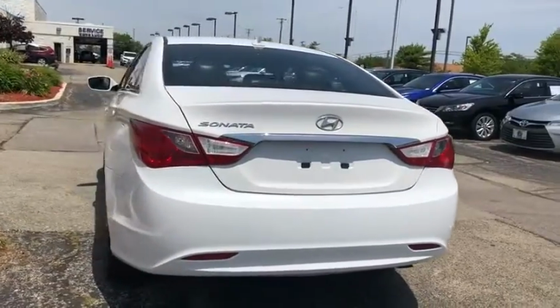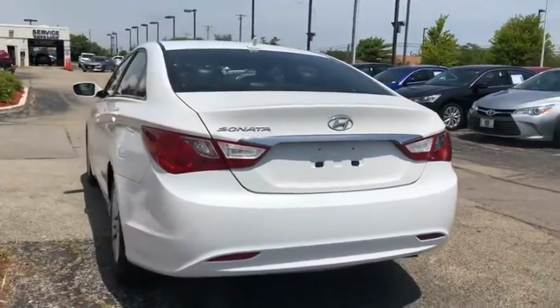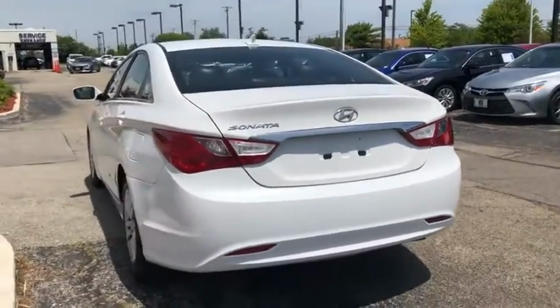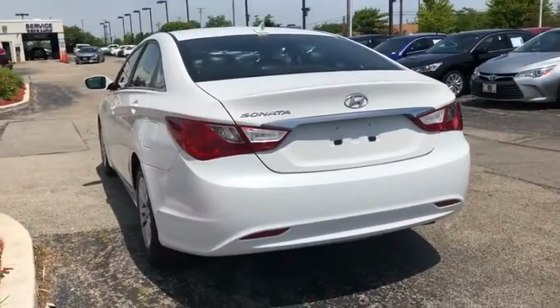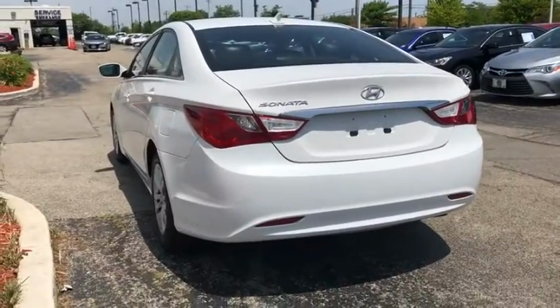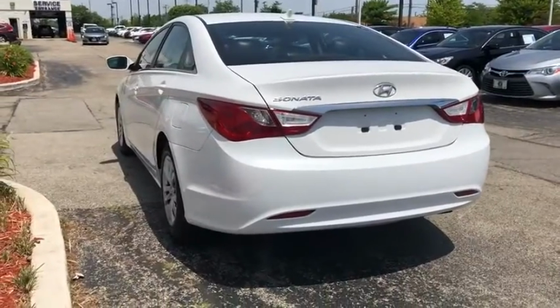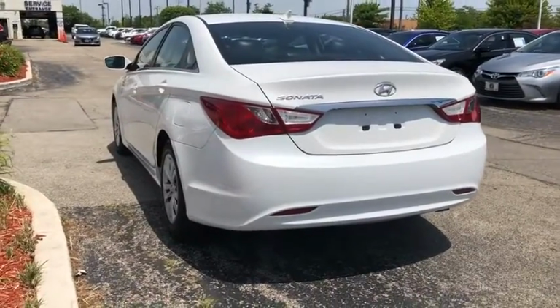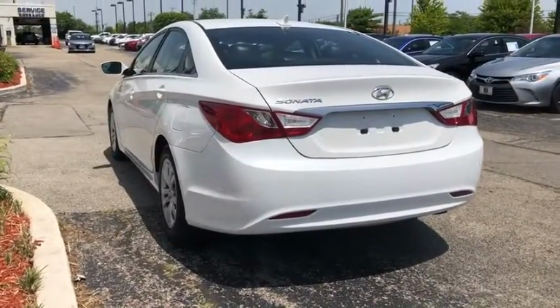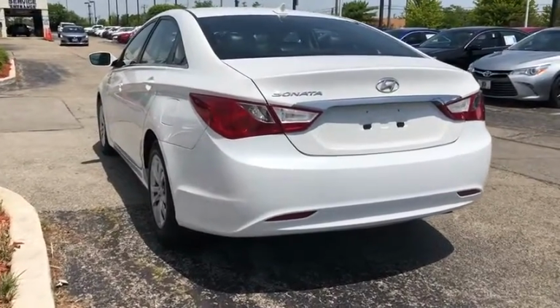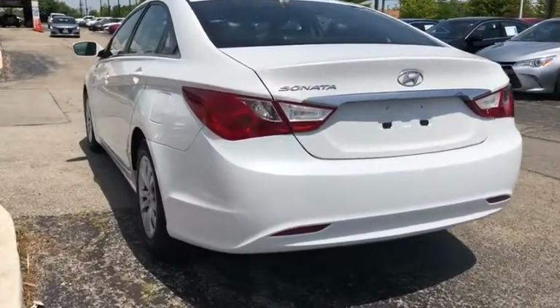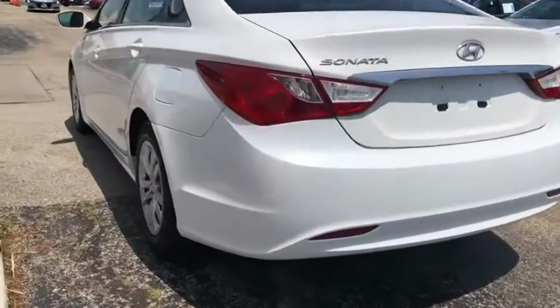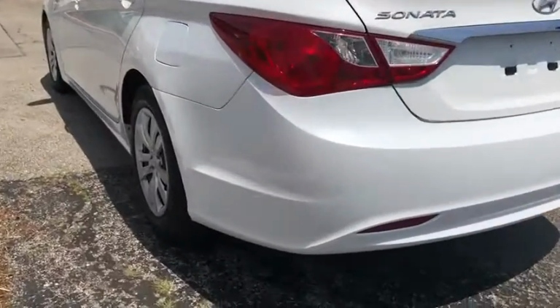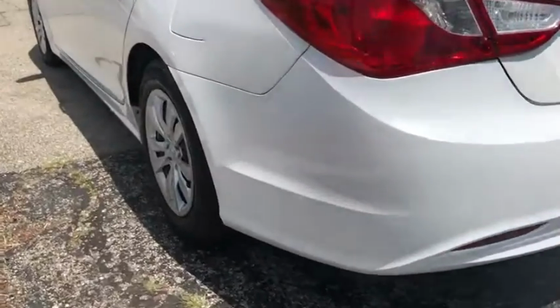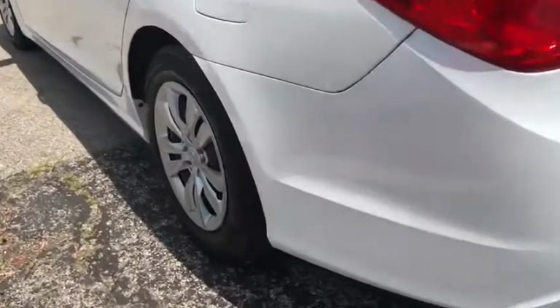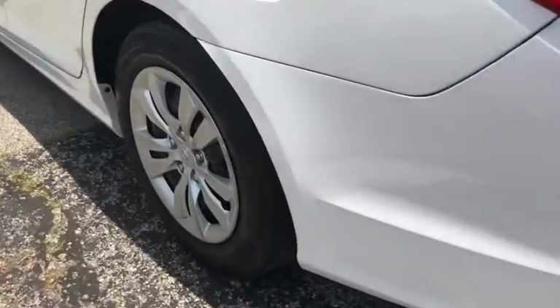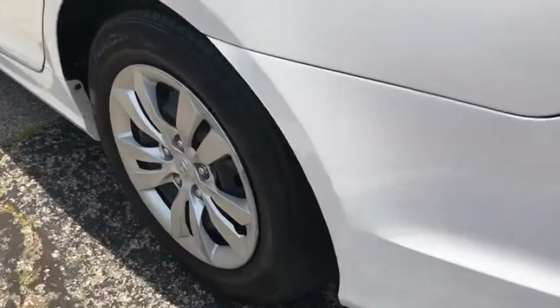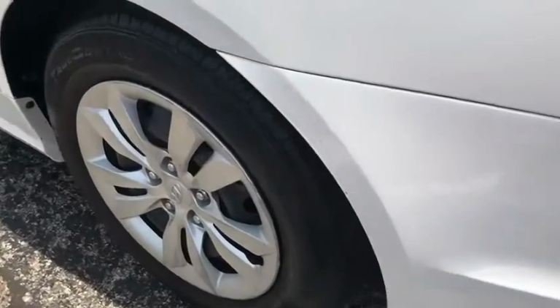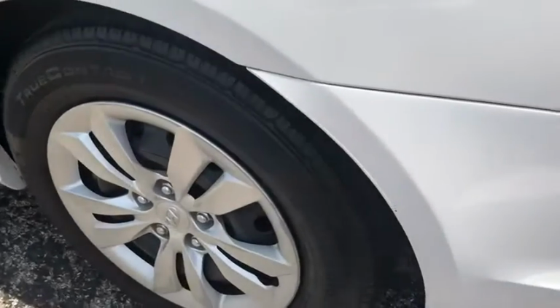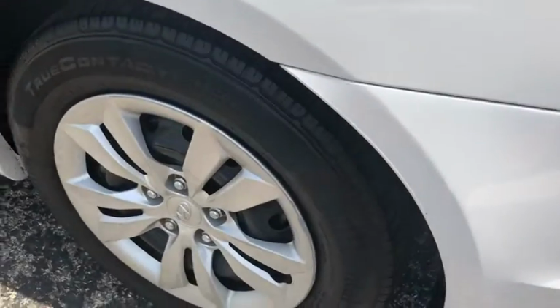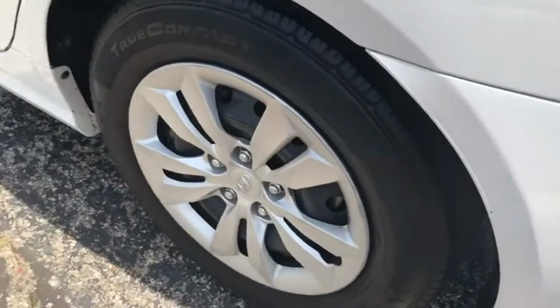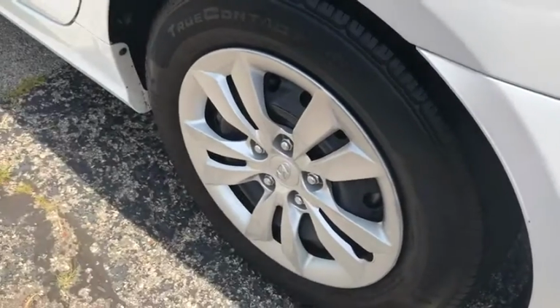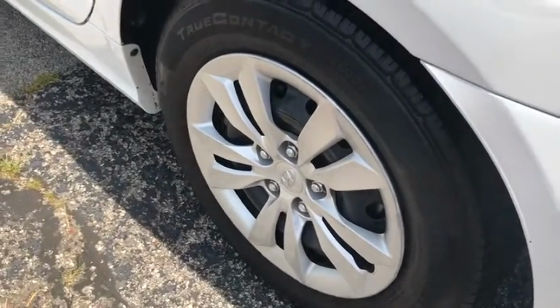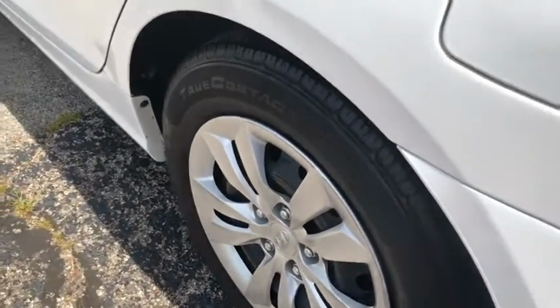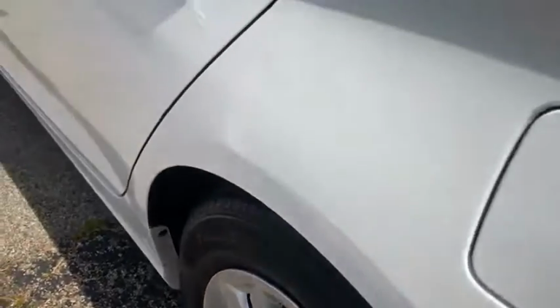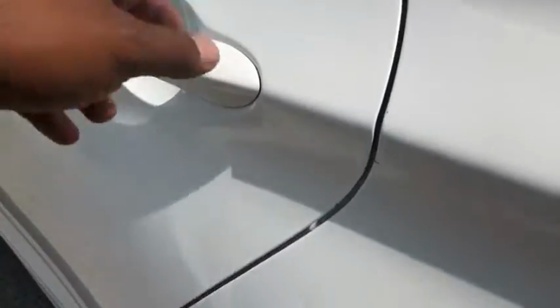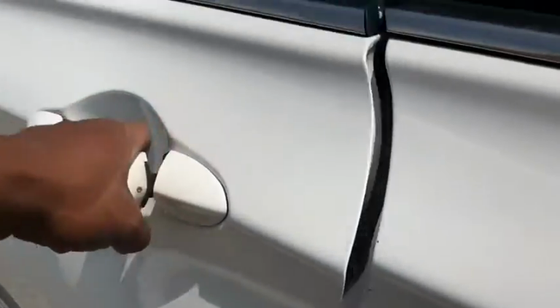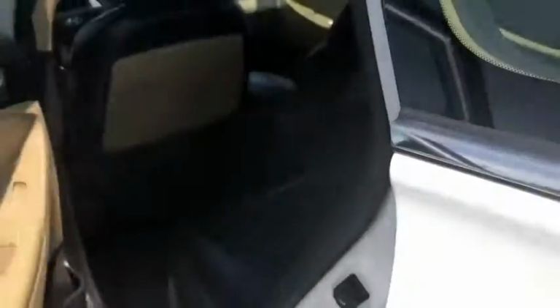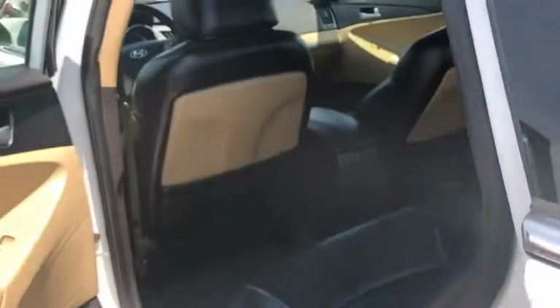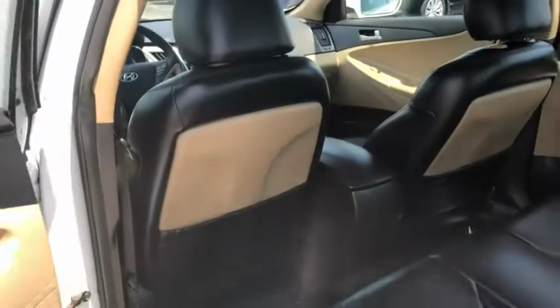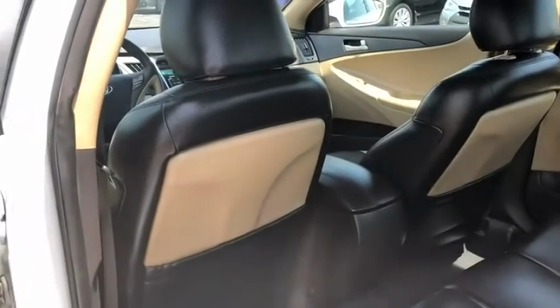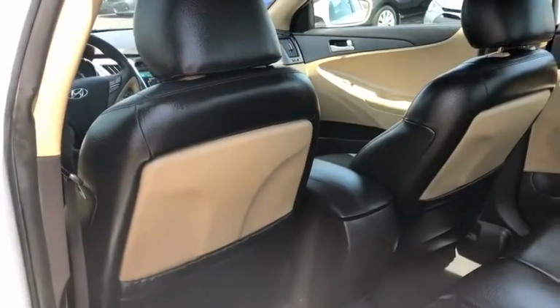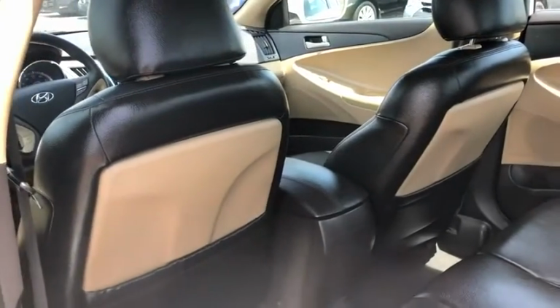Here are some of this vehicle's great options: XM satellite radio, traction control, dual airbags, power steering, four-wheel disc brakes, cruise control, center armrest, AM/FM/CD, and MP3 radio.